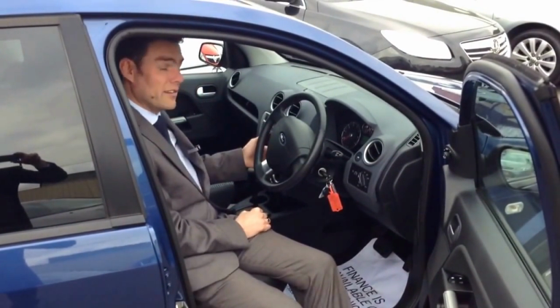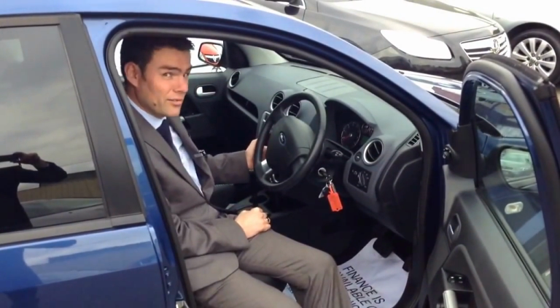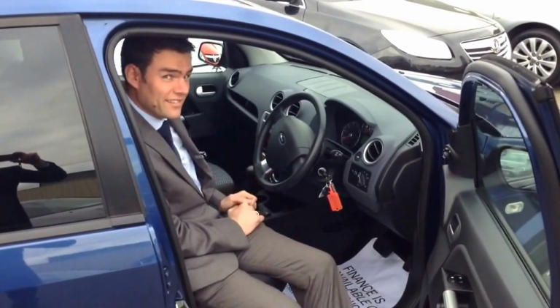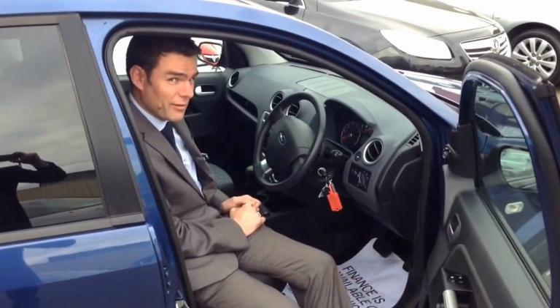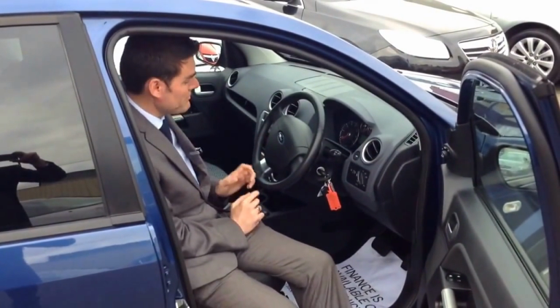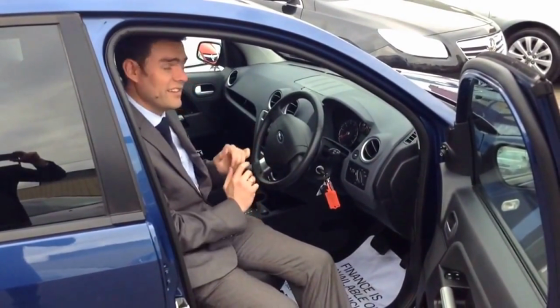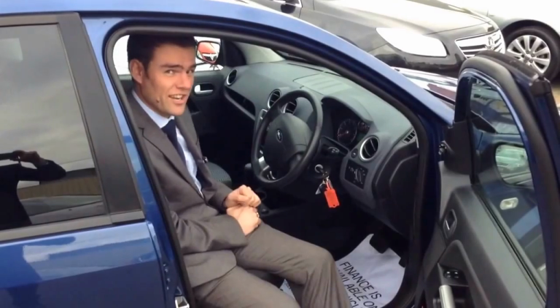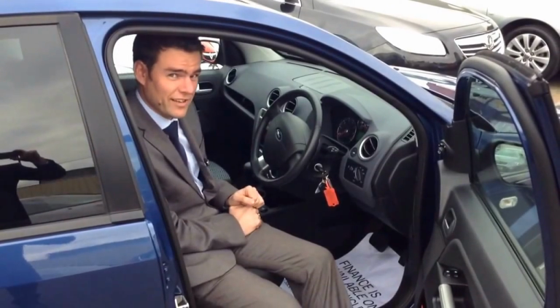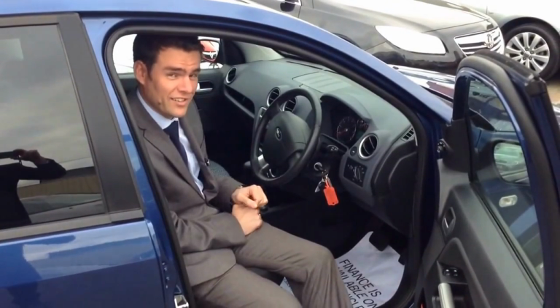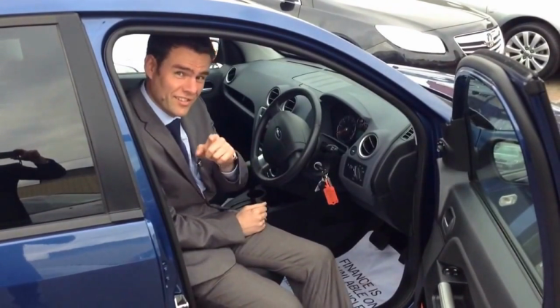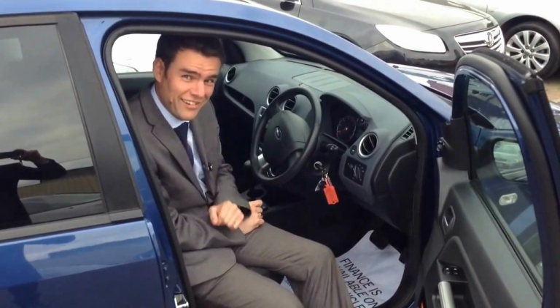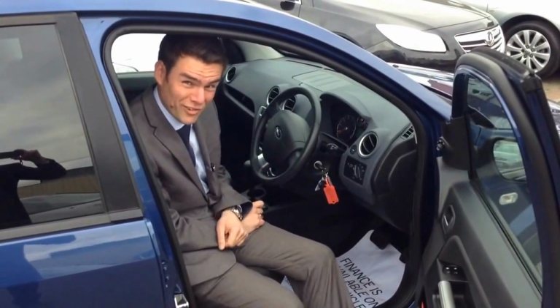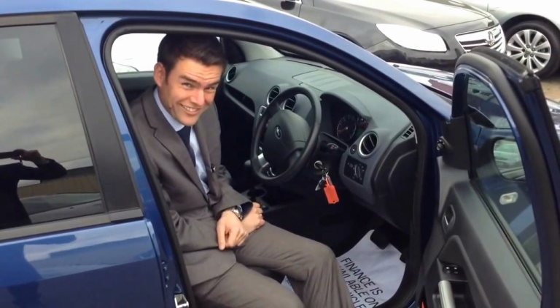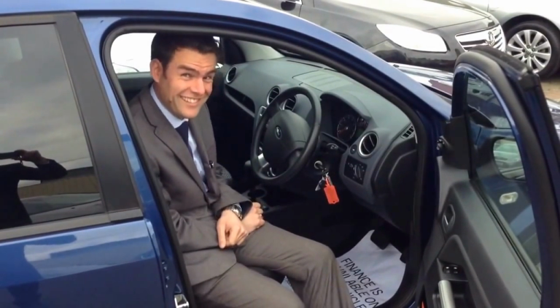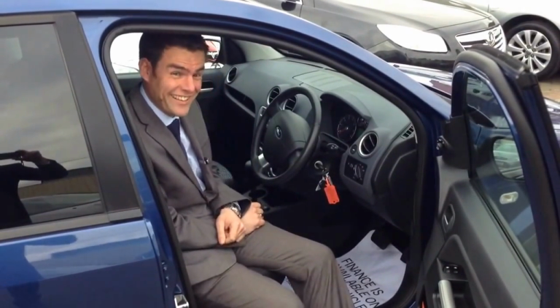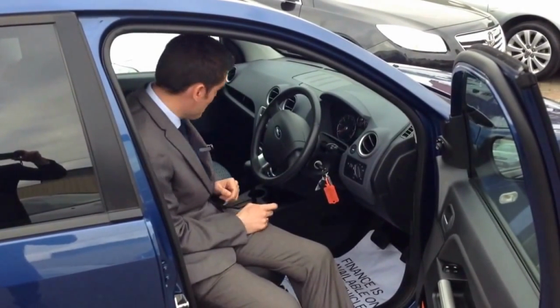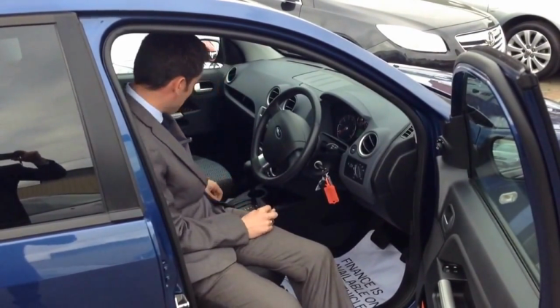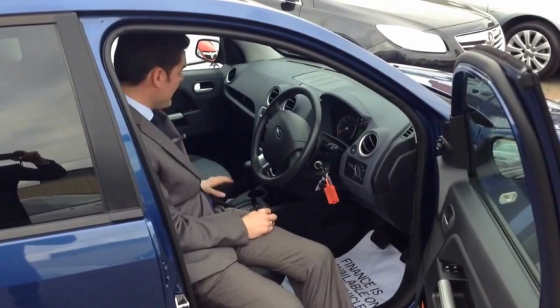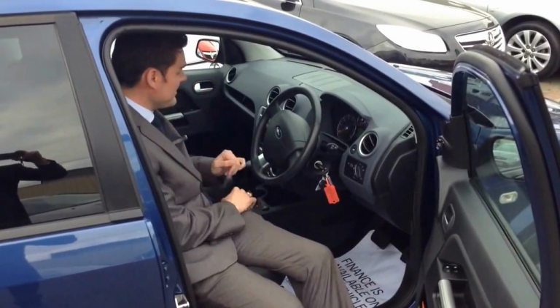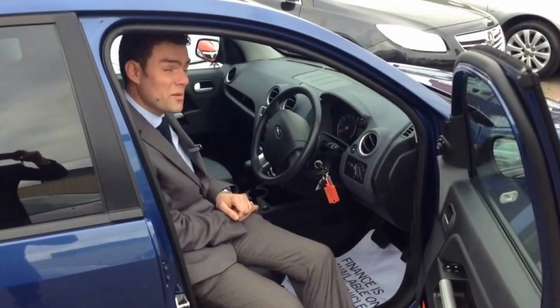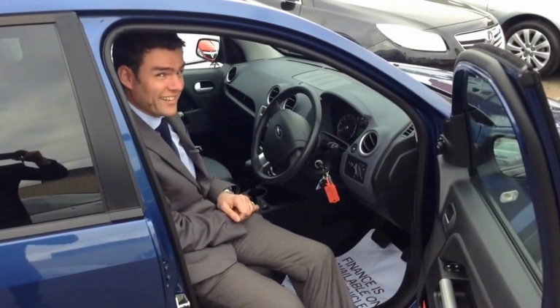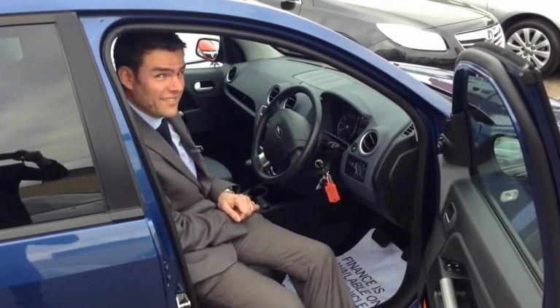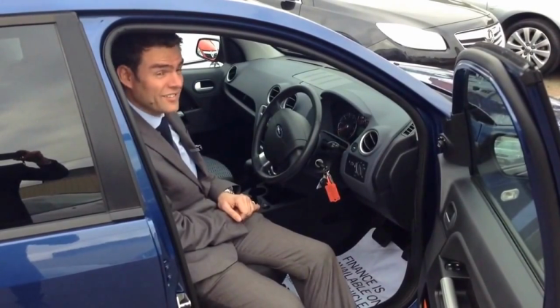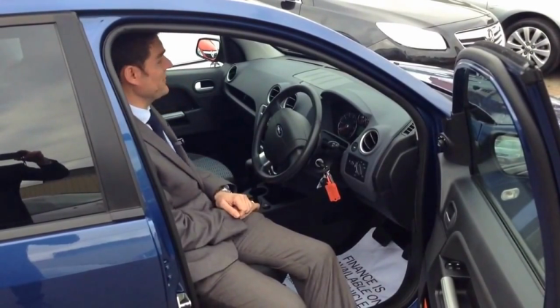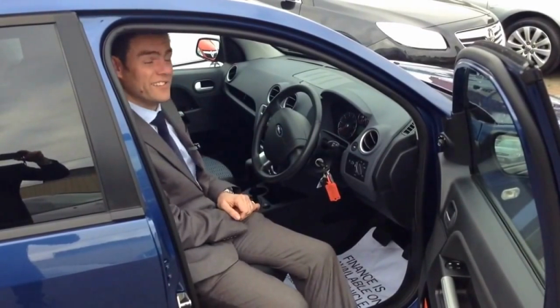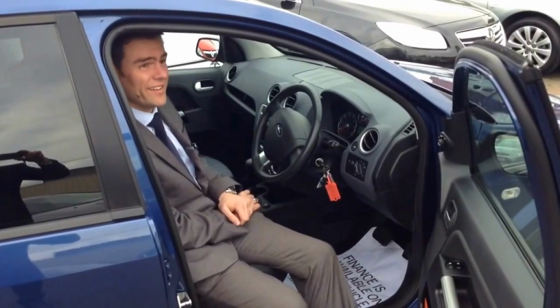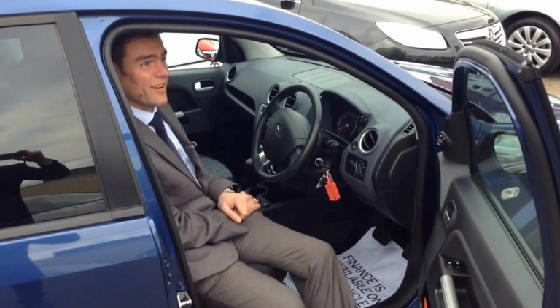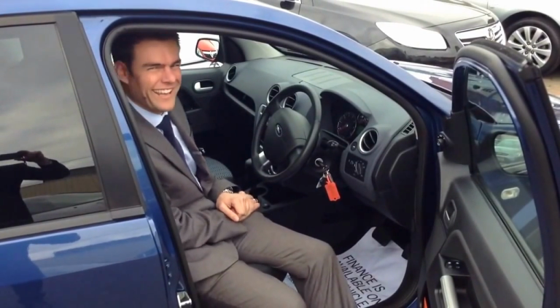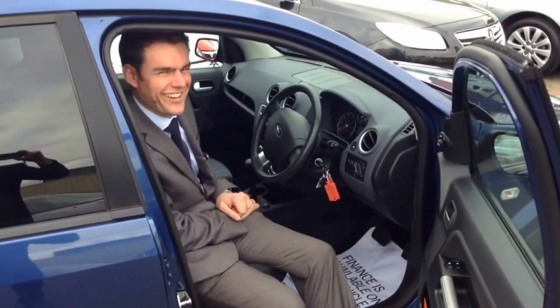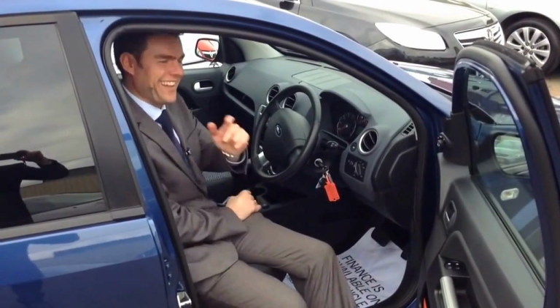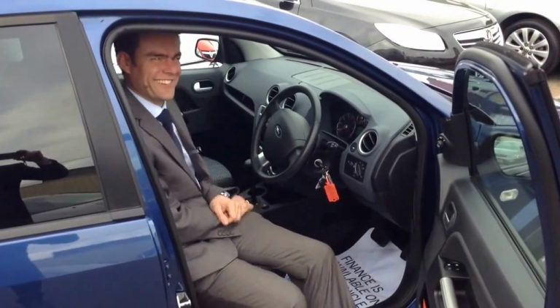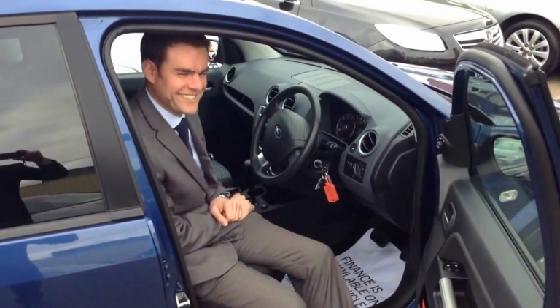Audio controls next to the steering wheel make it easy to change the radio station to a channel of your choice. And as this is an automatic, it's great for city driving, or lazy driving as I like to call it.